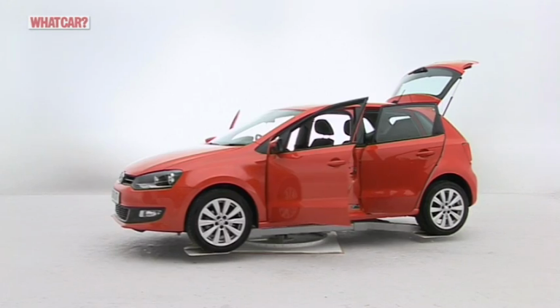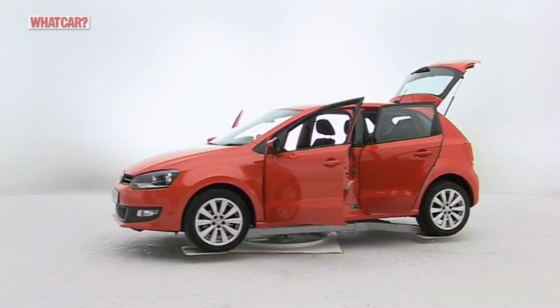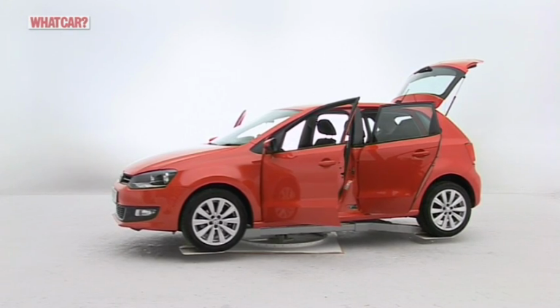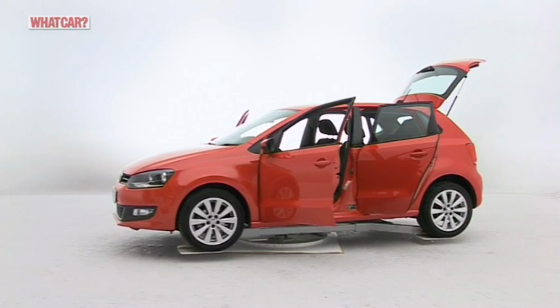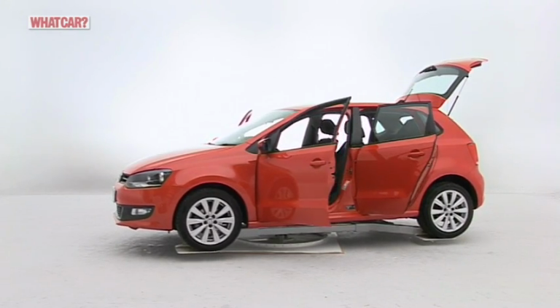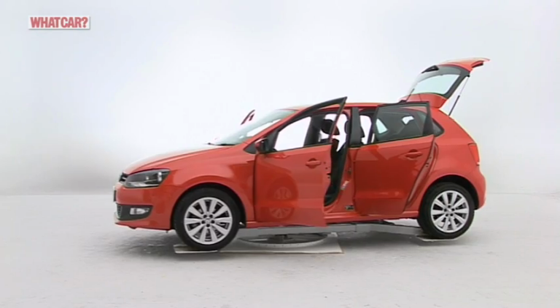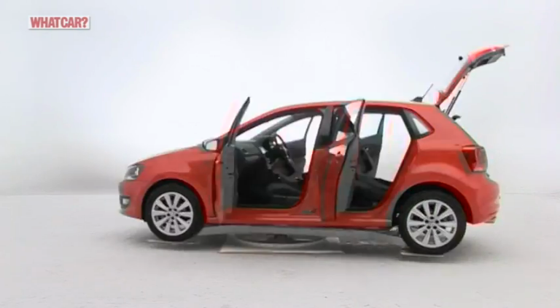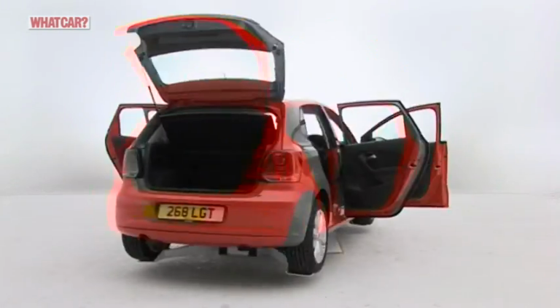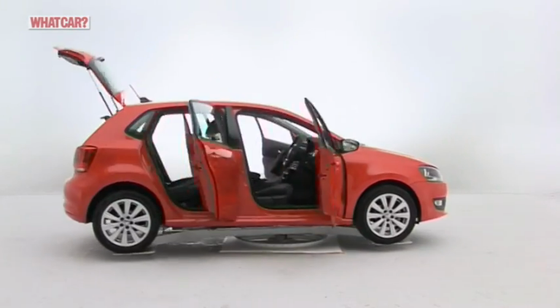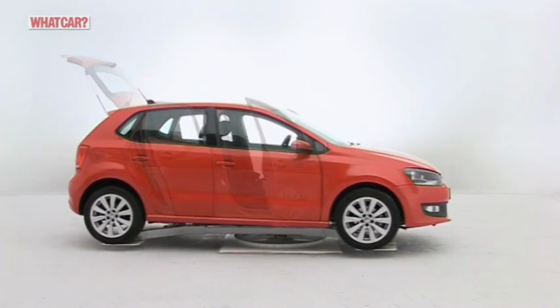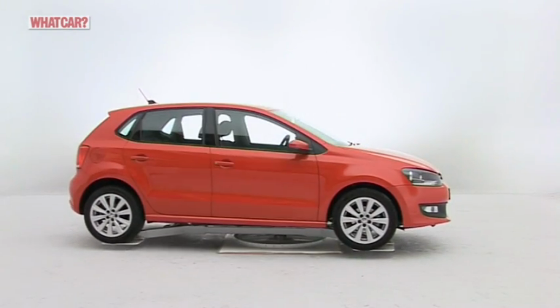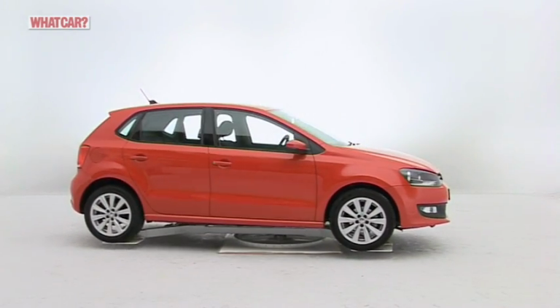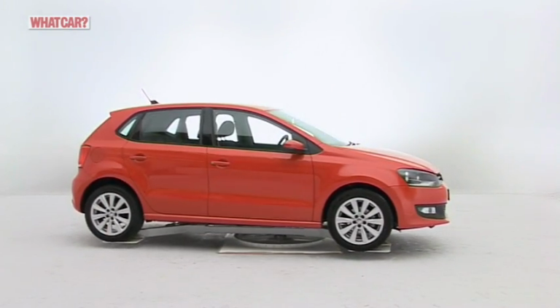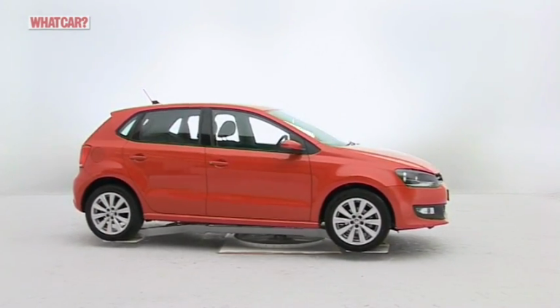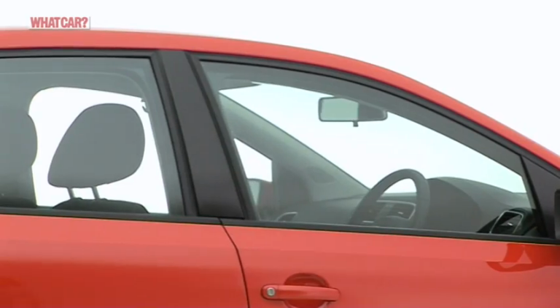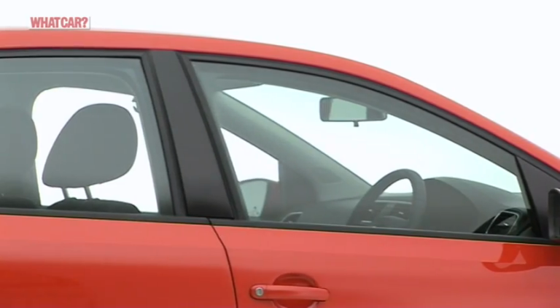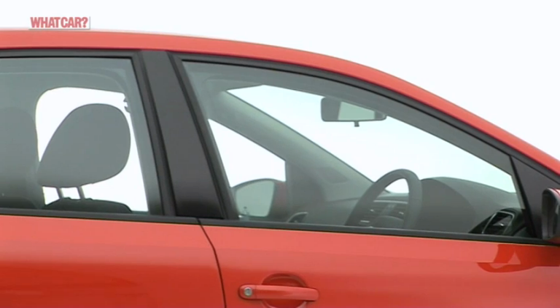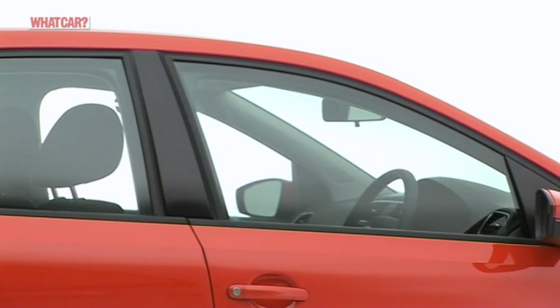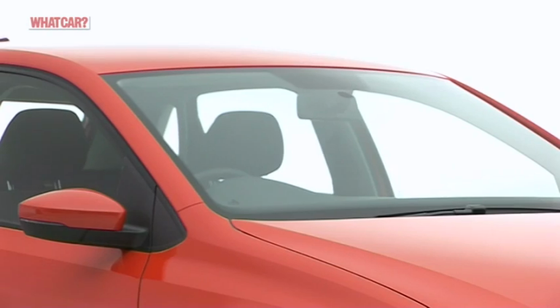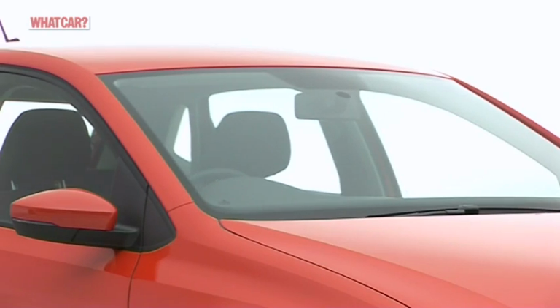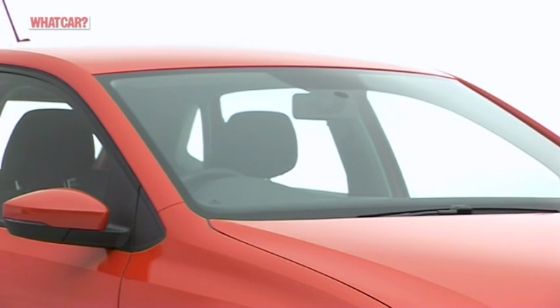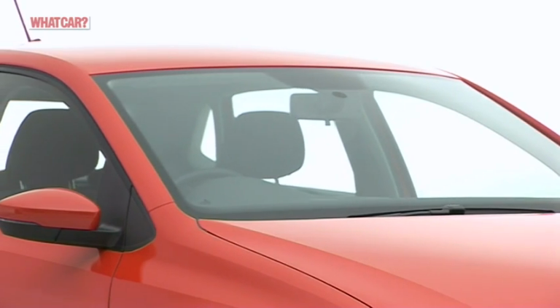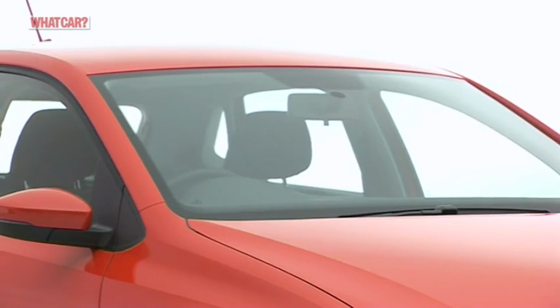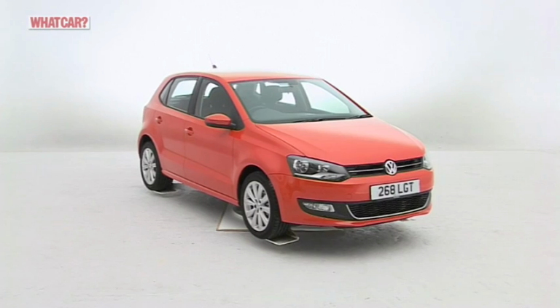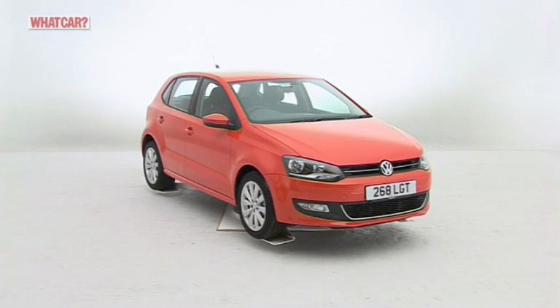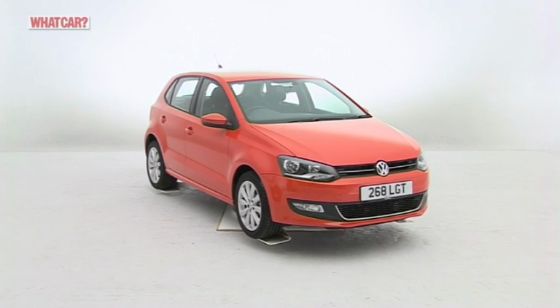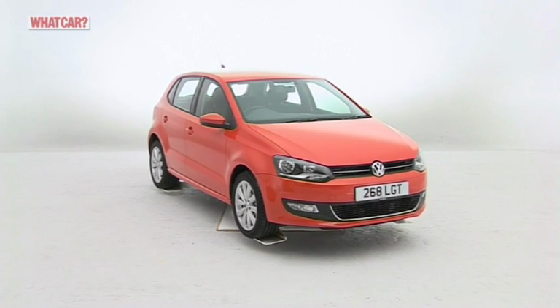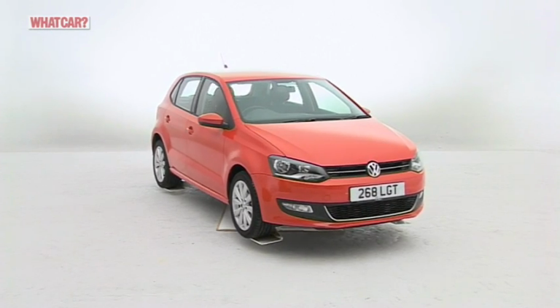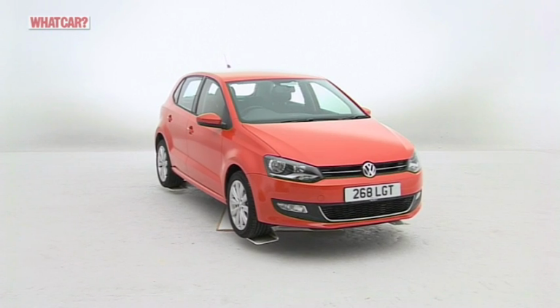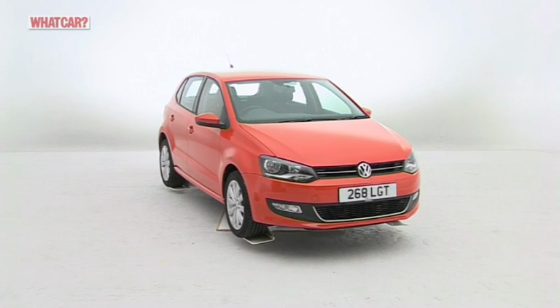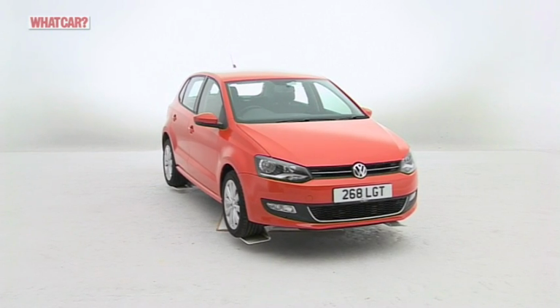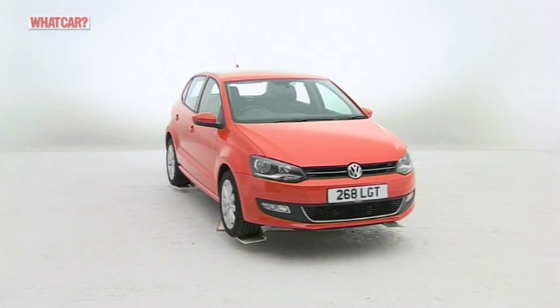What's more, this new model has scored five stars in Euro NCAP crash tests, while deadlocks, a visible vehicle identification number and security-etched parts take care of any security worries.